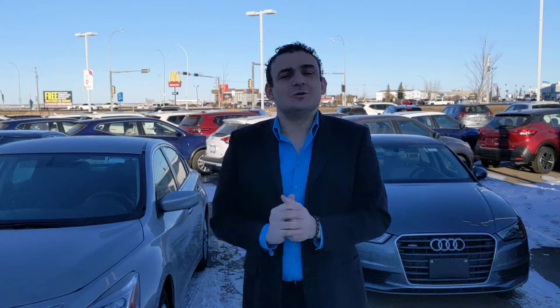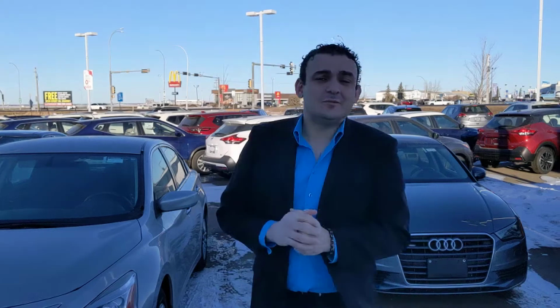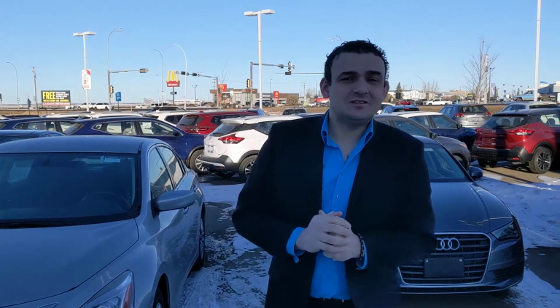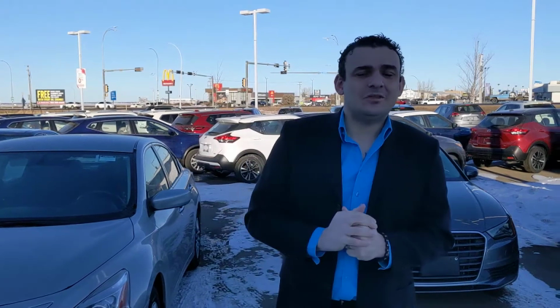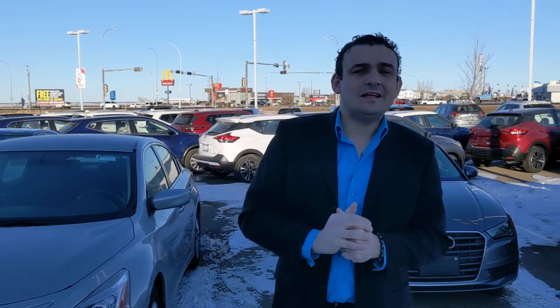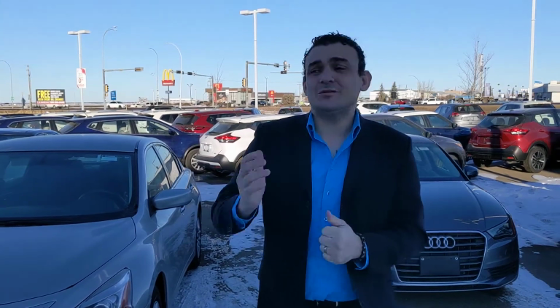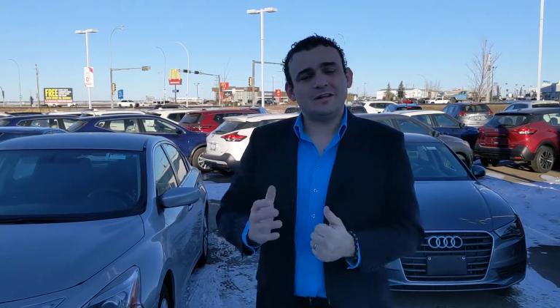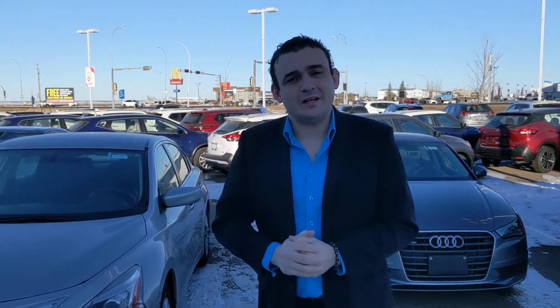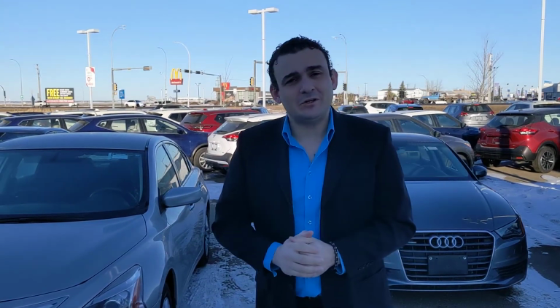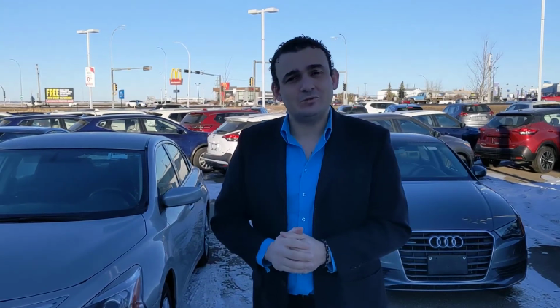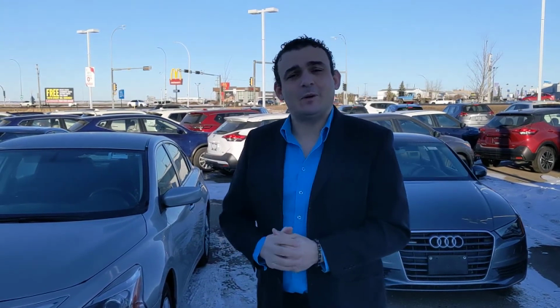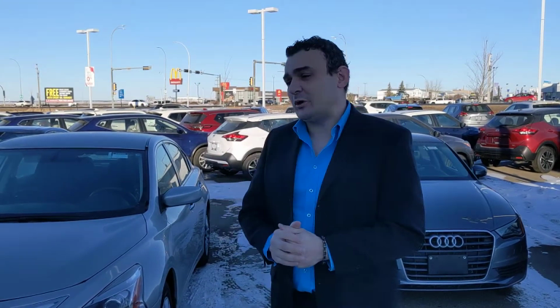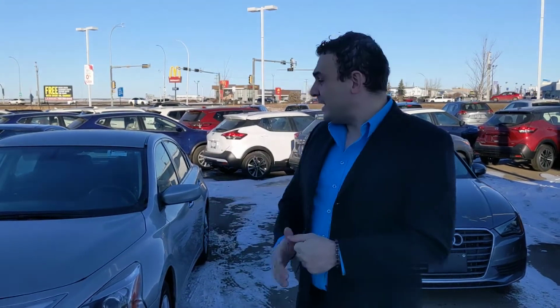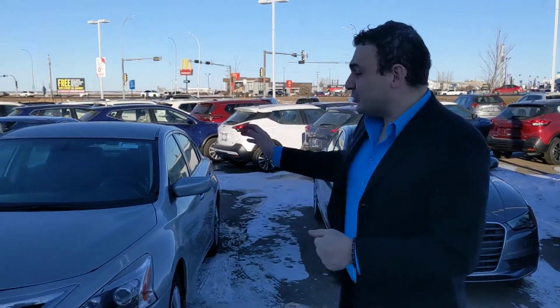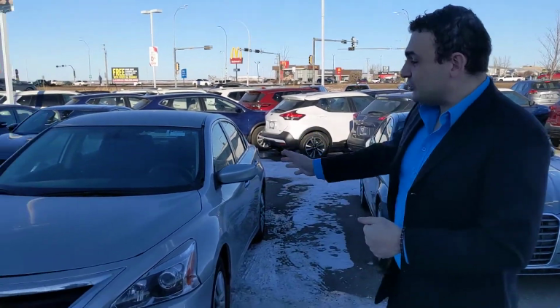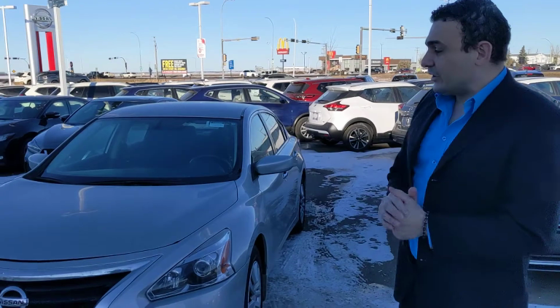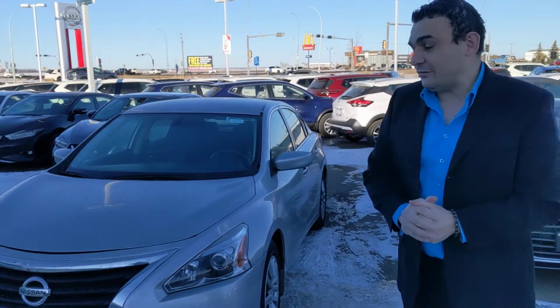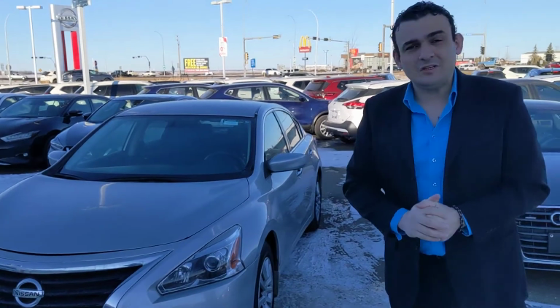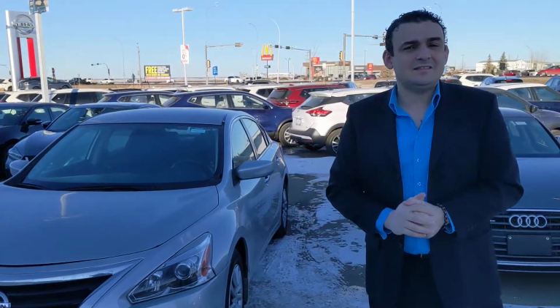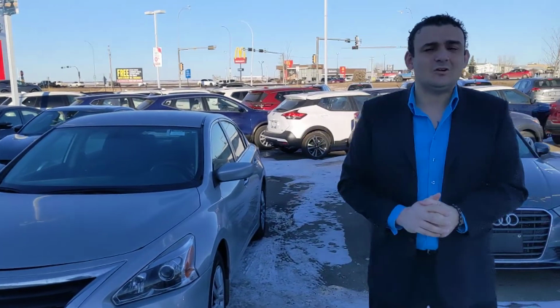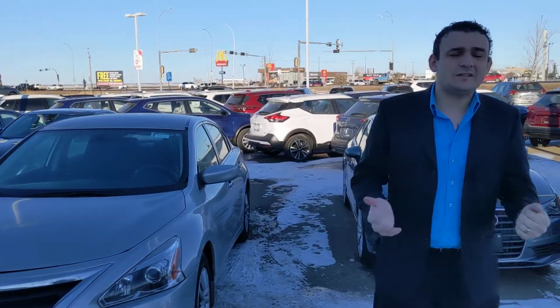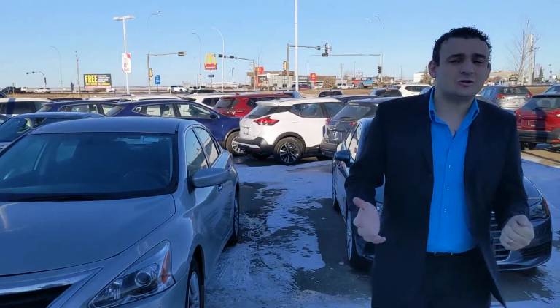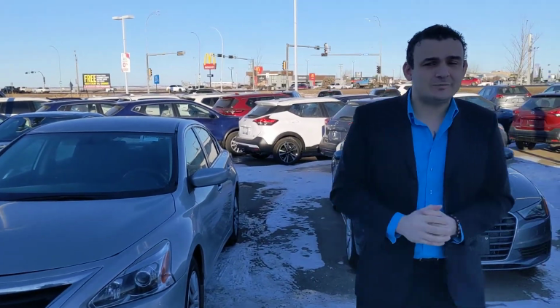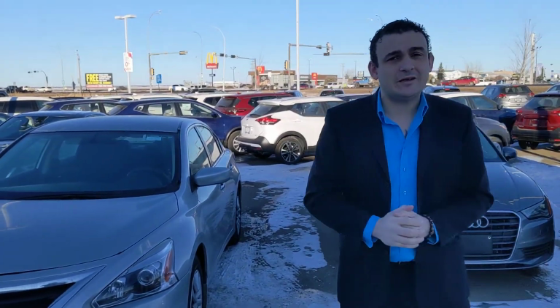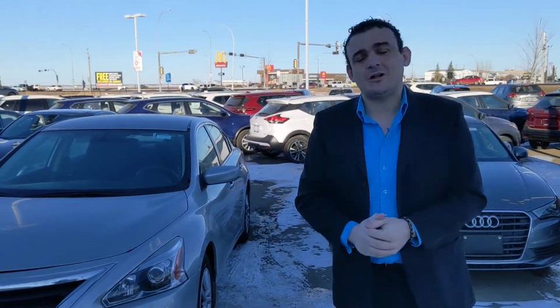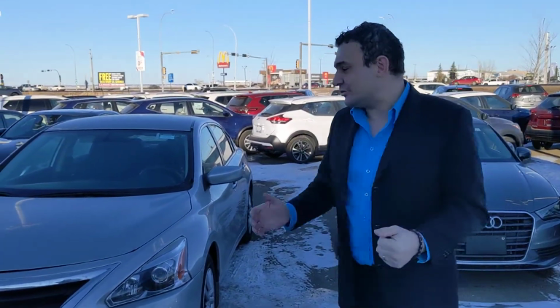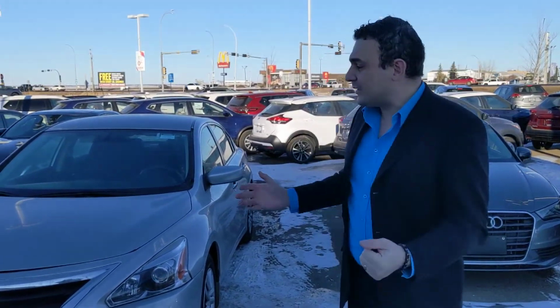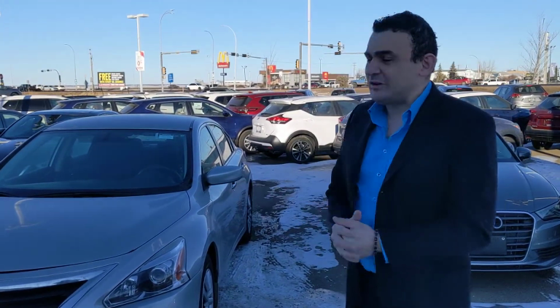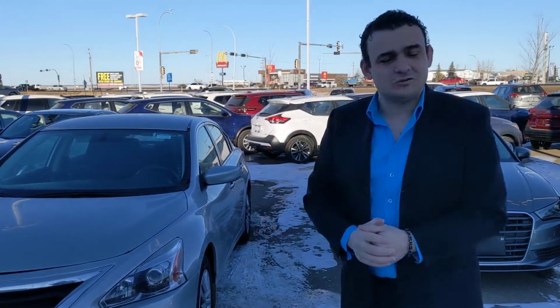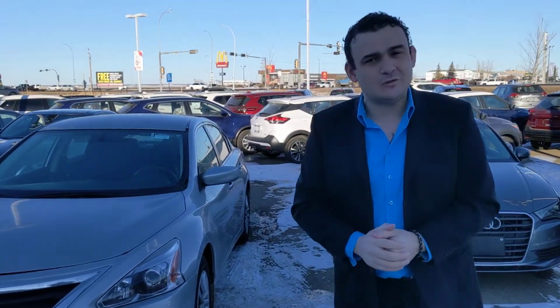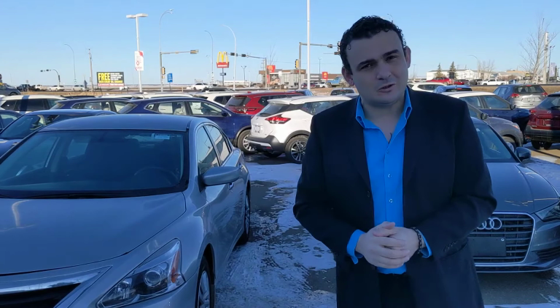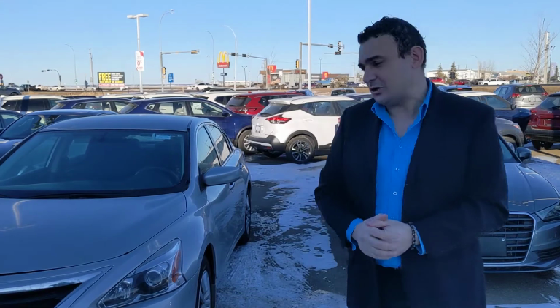Good morning Tom, this is Sal with LA Nissan. We met the other day here when you stopped by quickly. I just wanted to show you that the 2015 Nissan Altima has returned — it is back here on the lot. I just want to make a quick video to give you a little closer look.